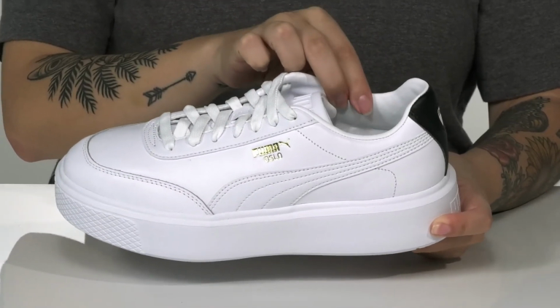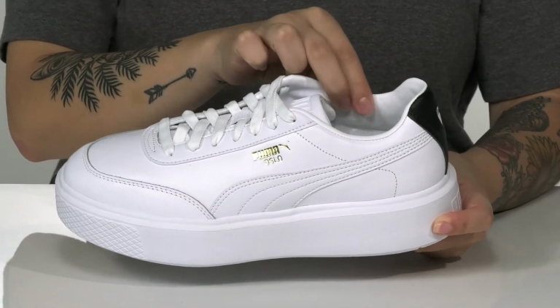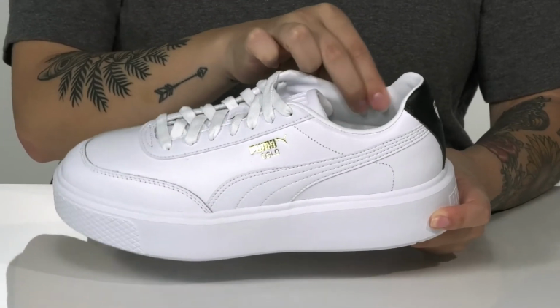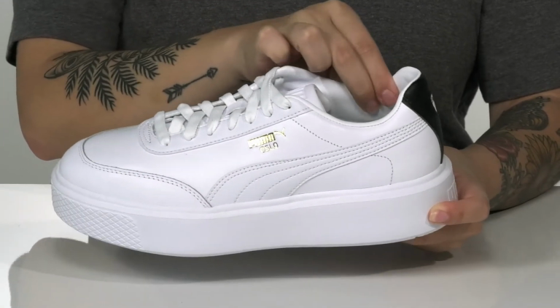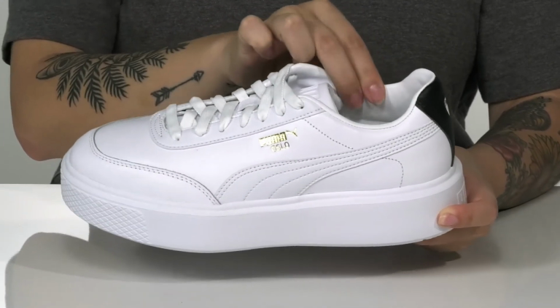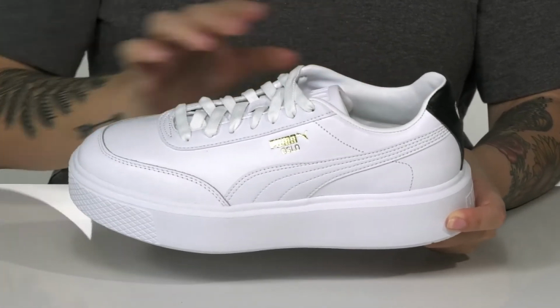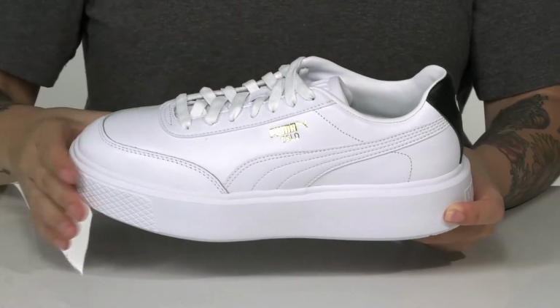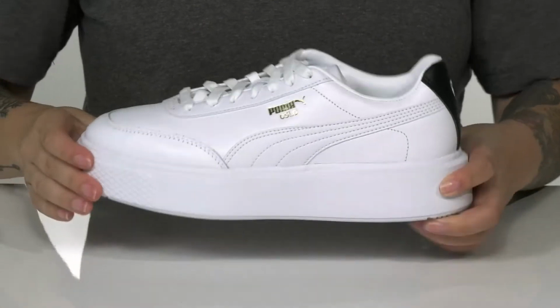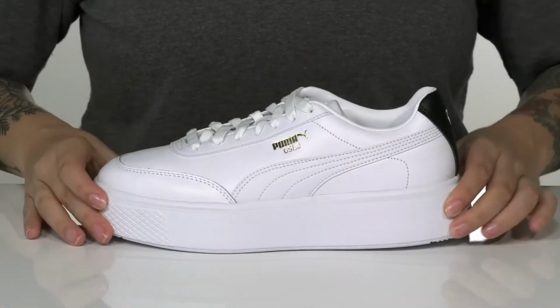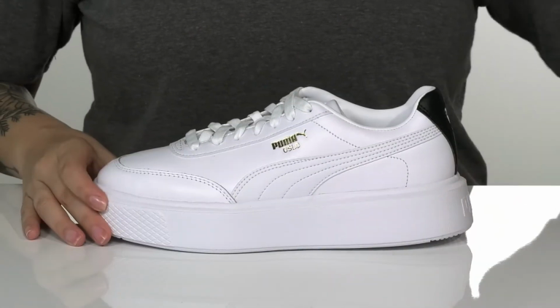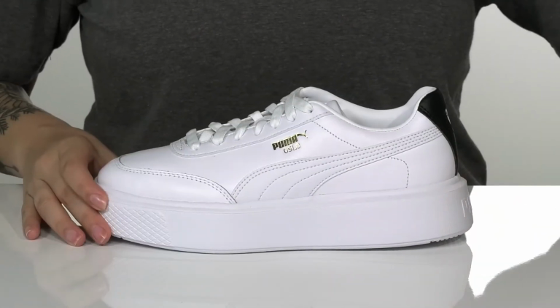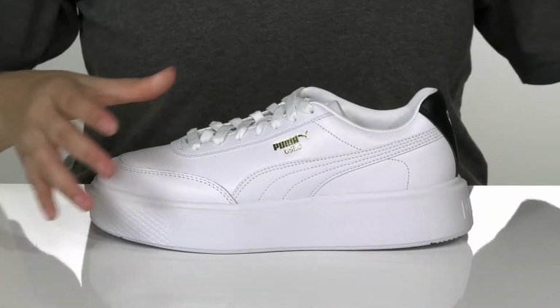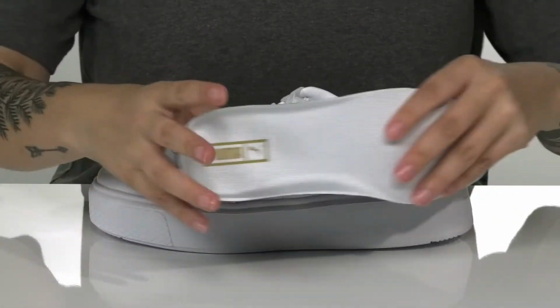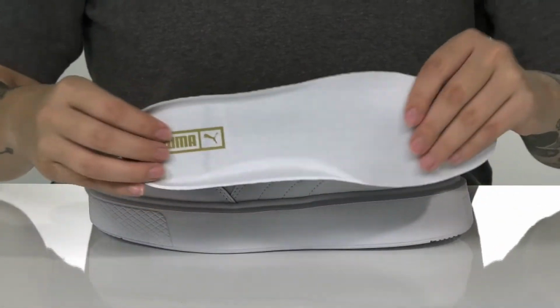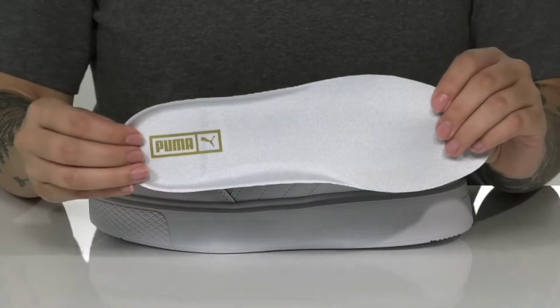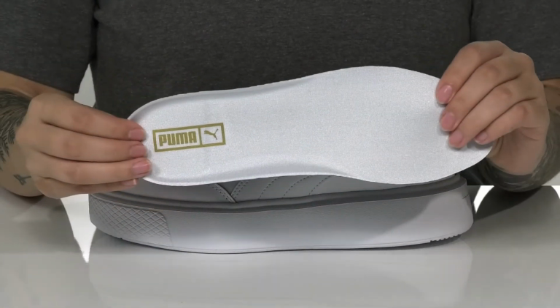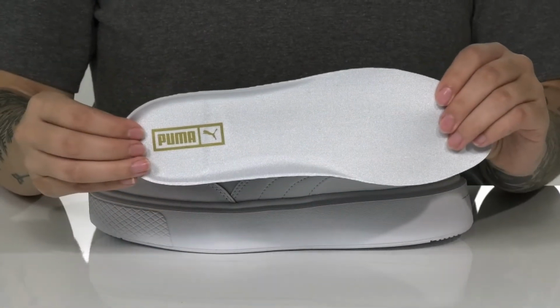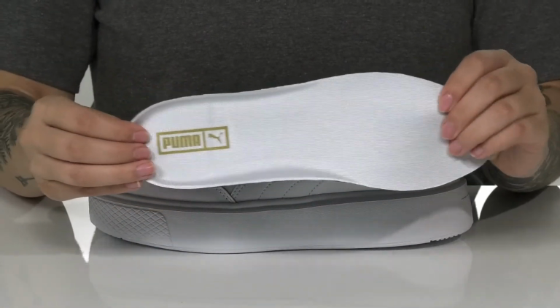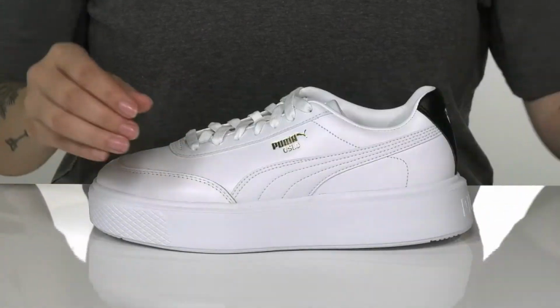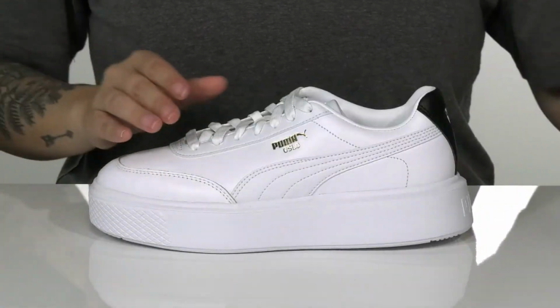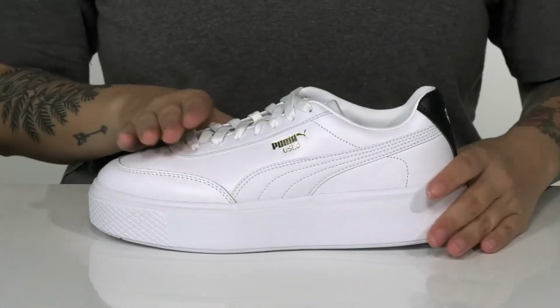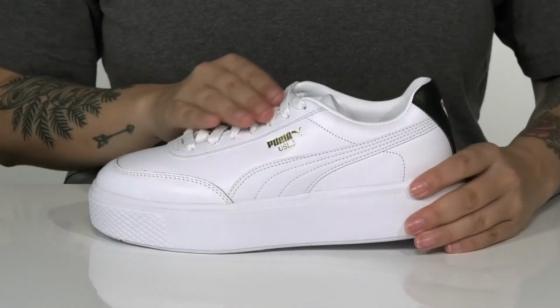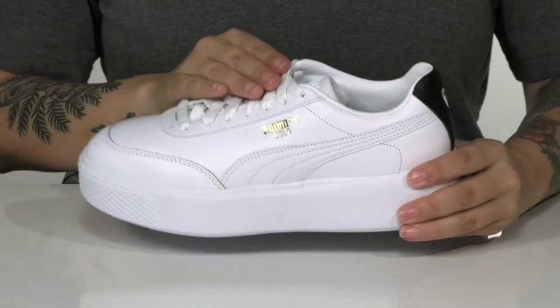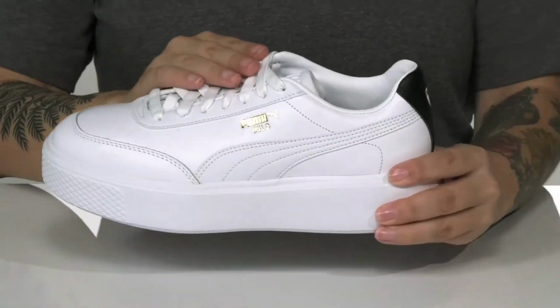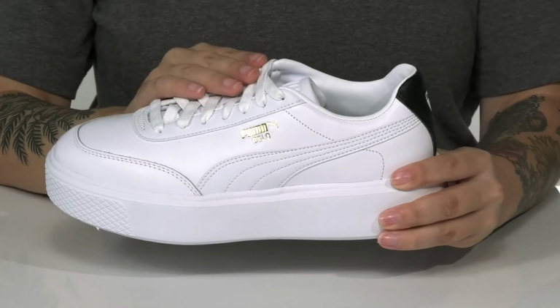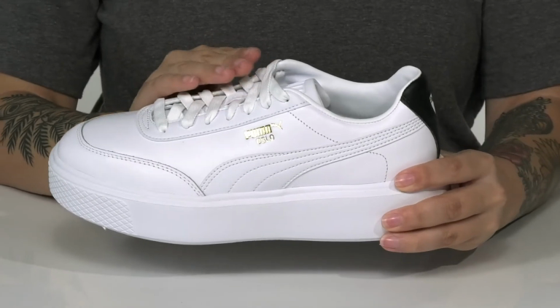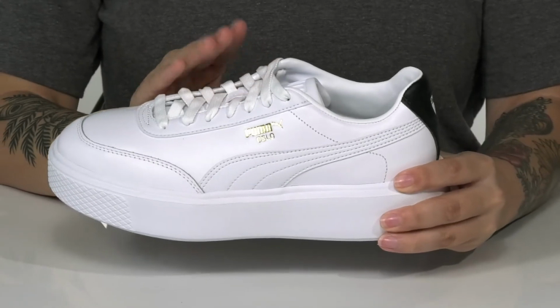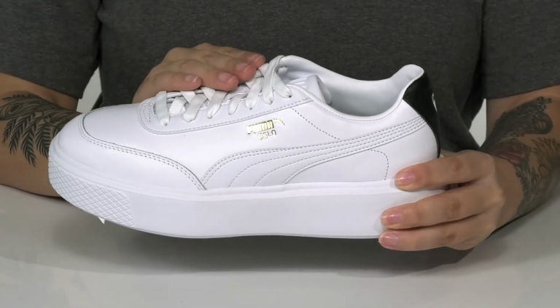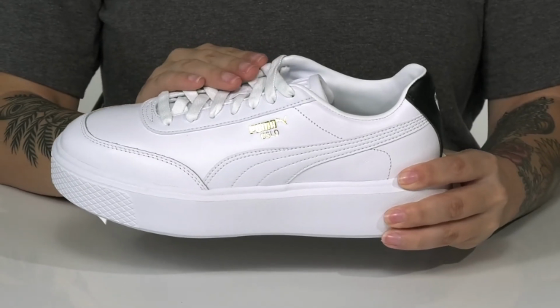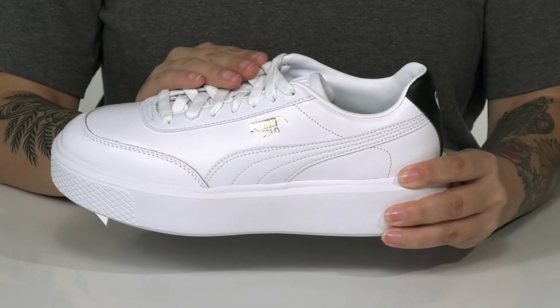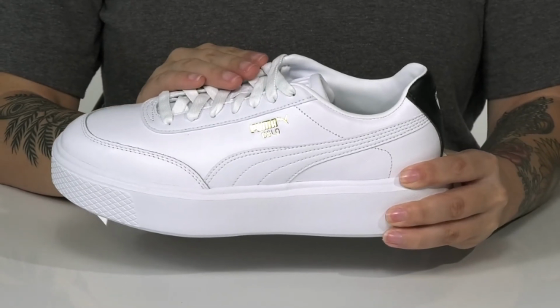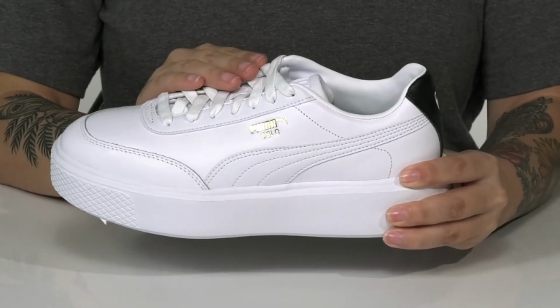These have cushioning around the collar for comfort and also come with a removable insole. They have a traditional lace-up closure which allows you to get a customized fit.